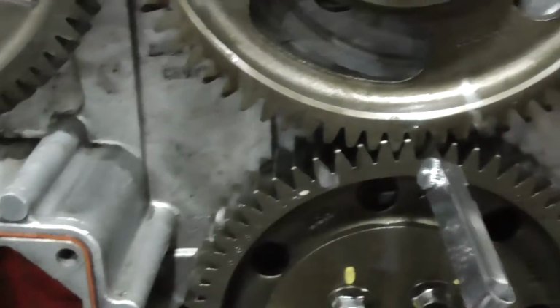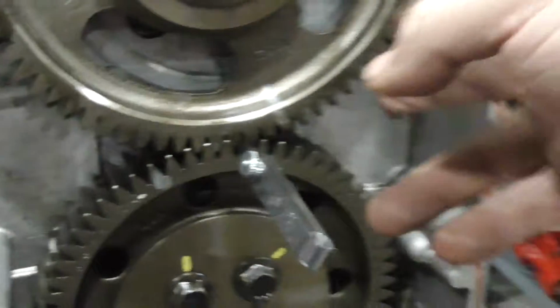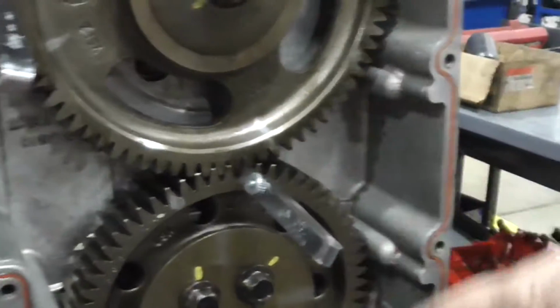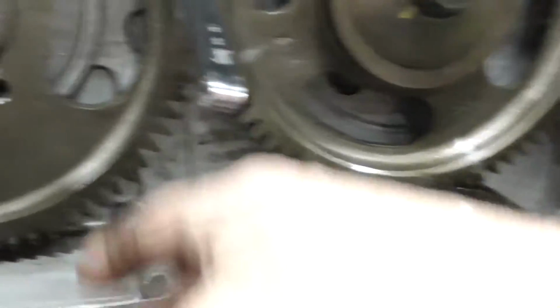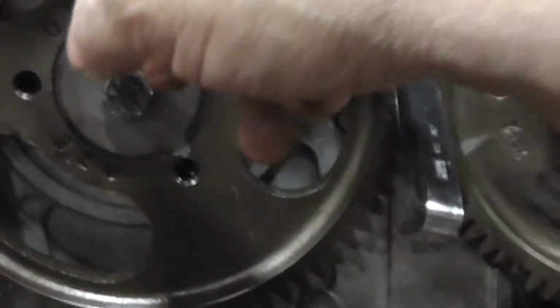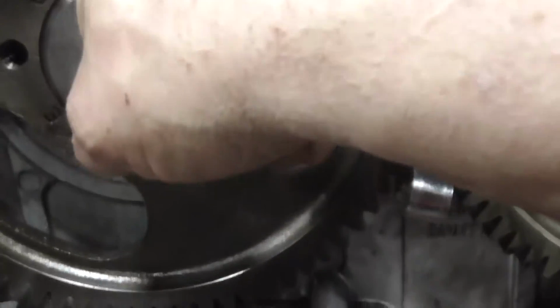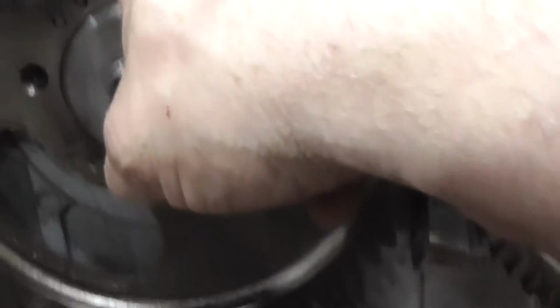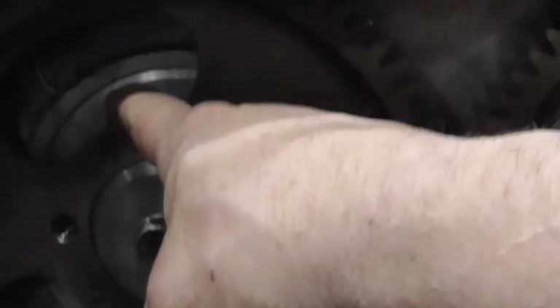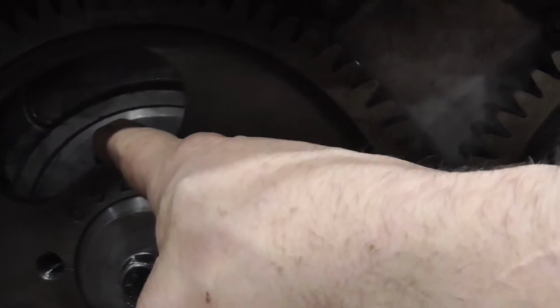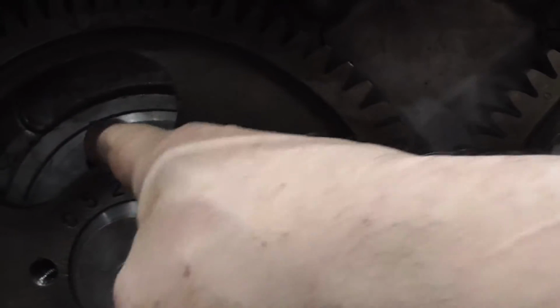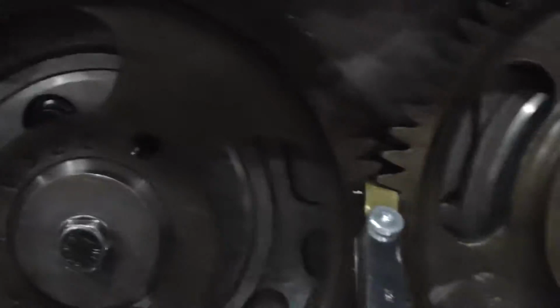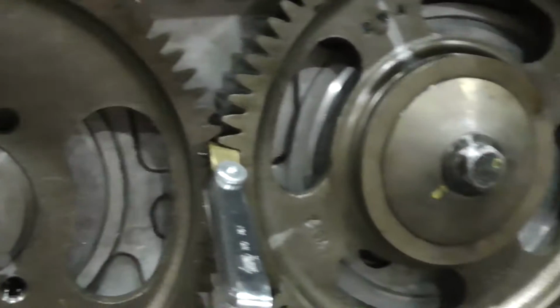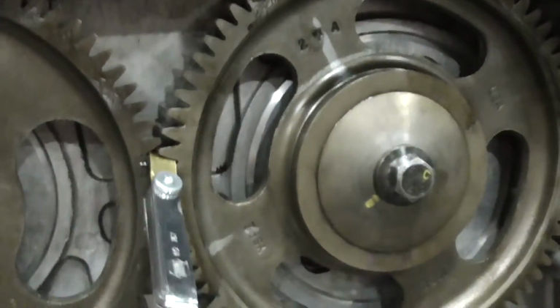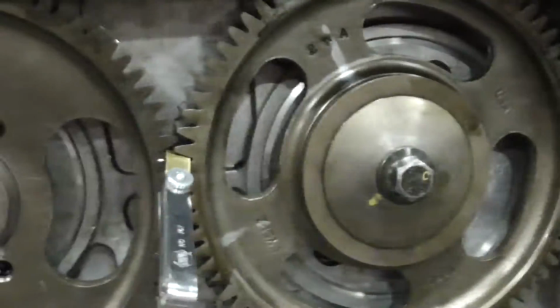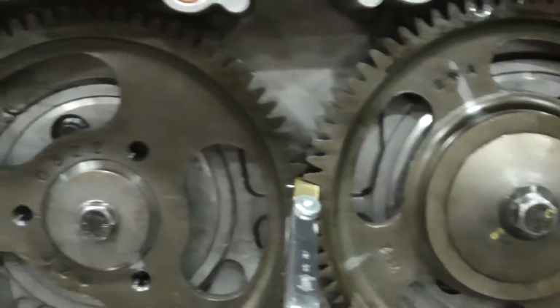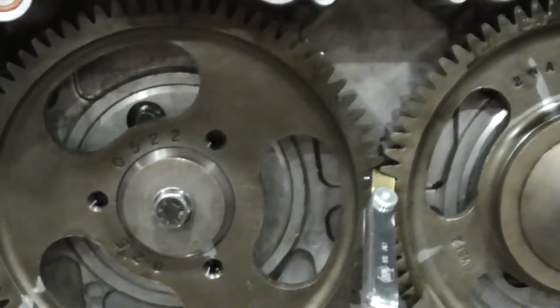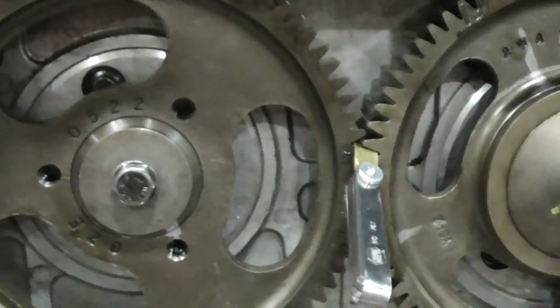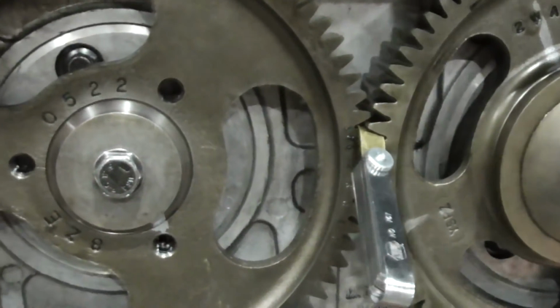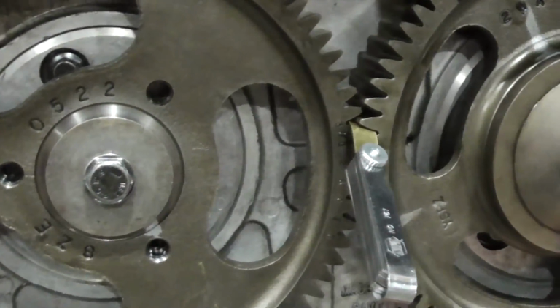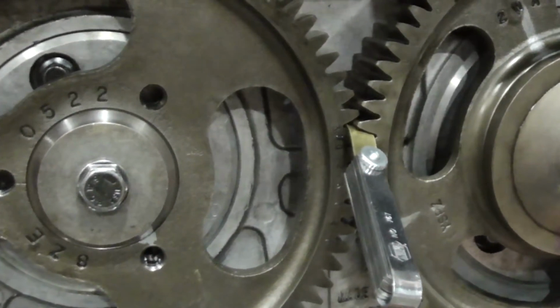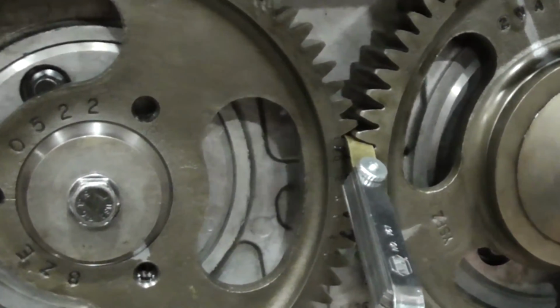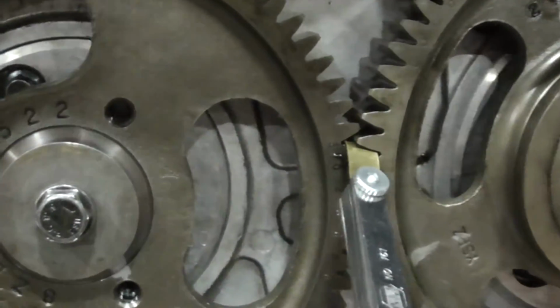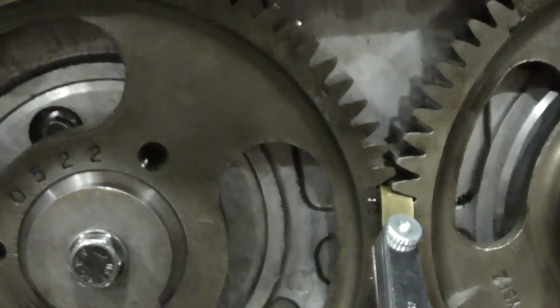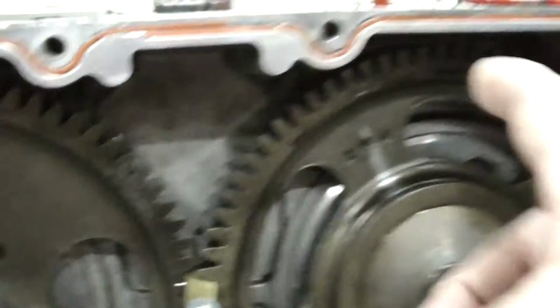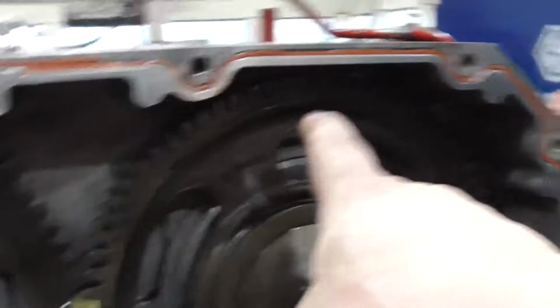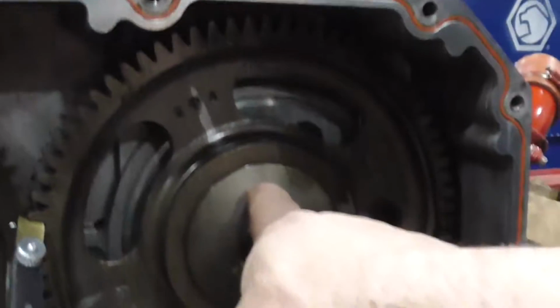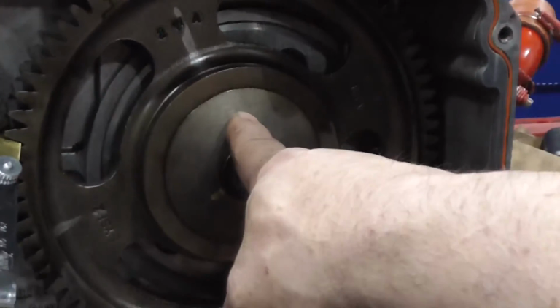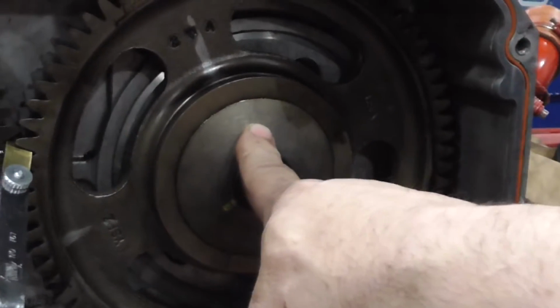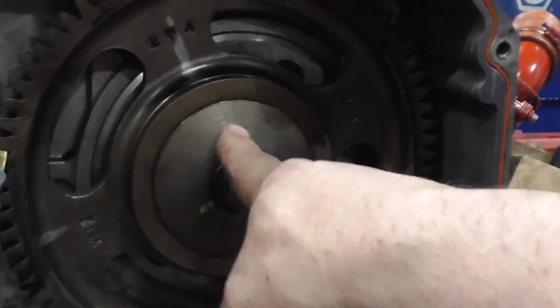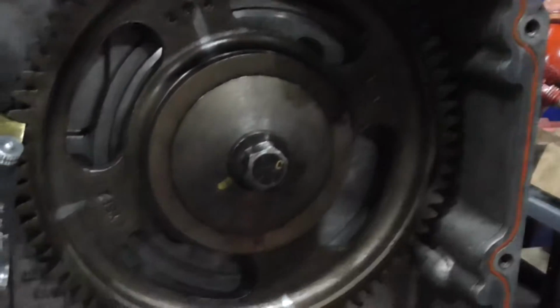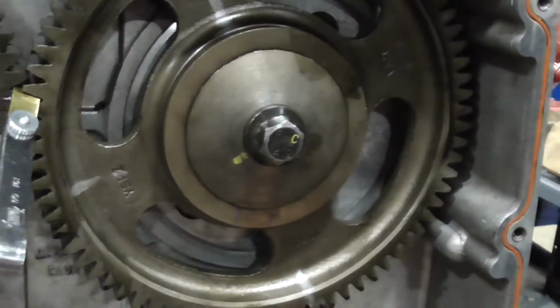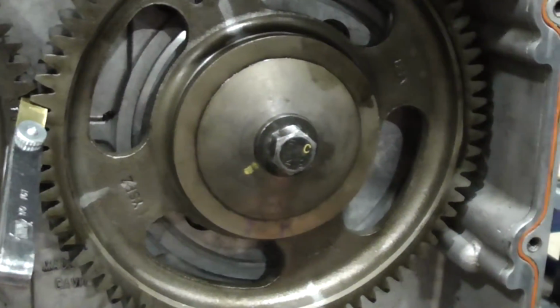Once you torque that, then you torque your cam gear — that's 100 foot-pounds plus 90 degrees. And our injector cam is torqued straight to 110.